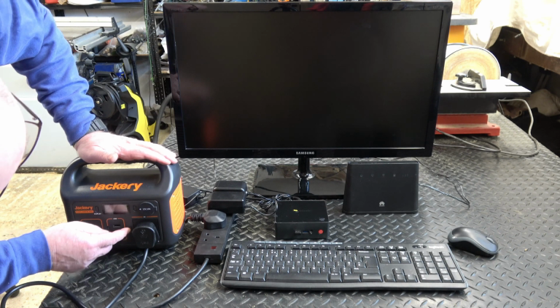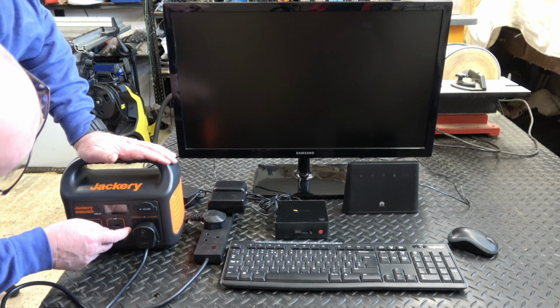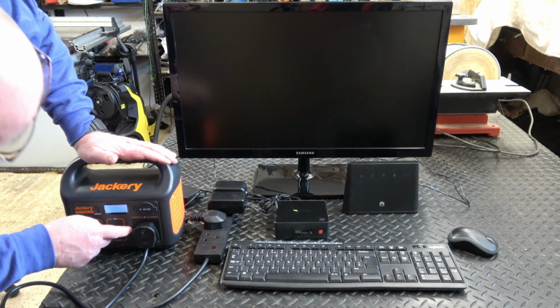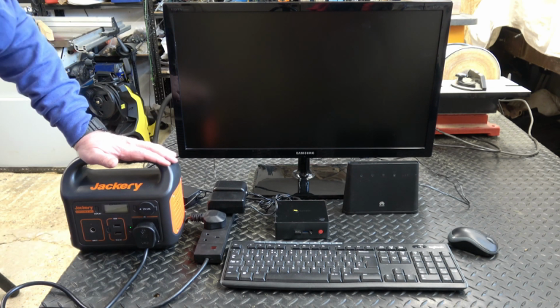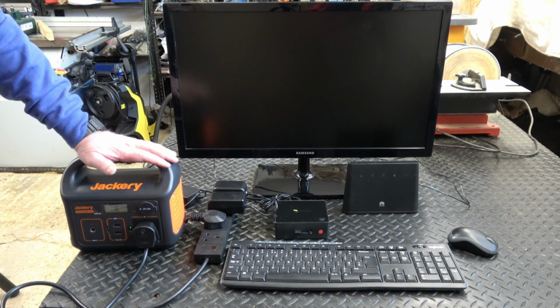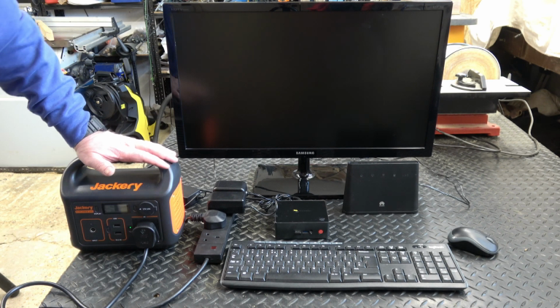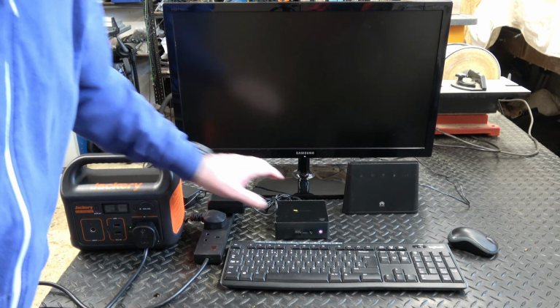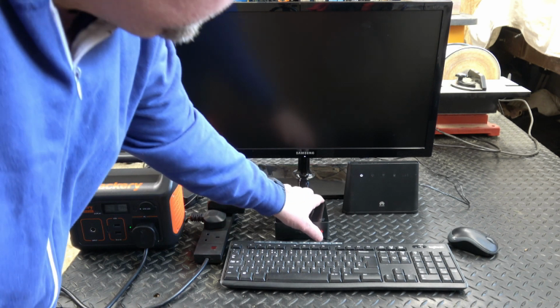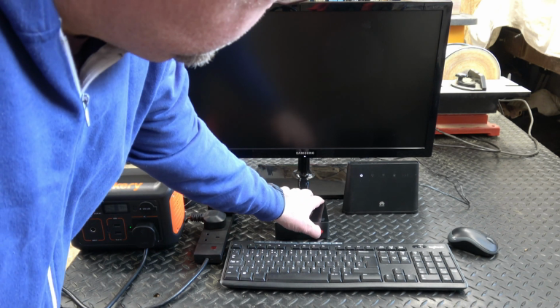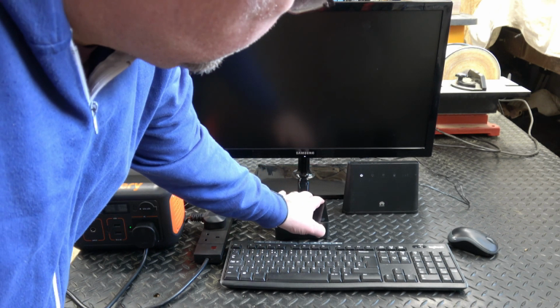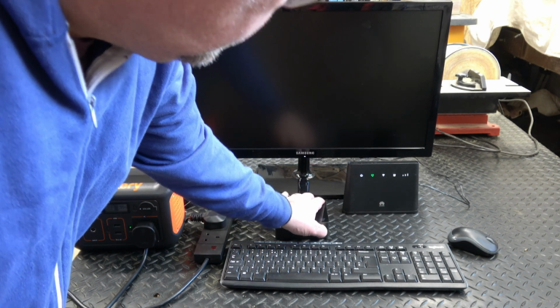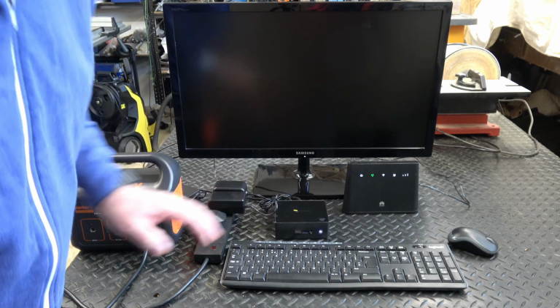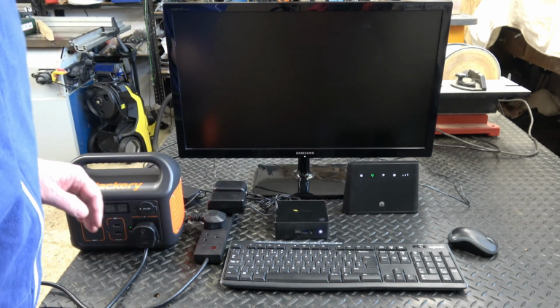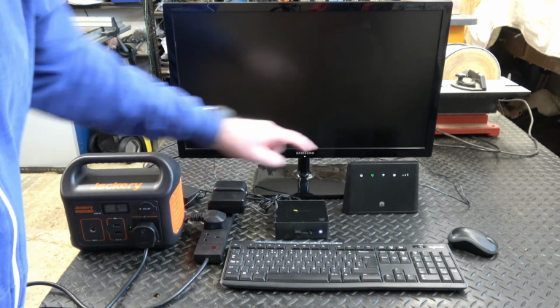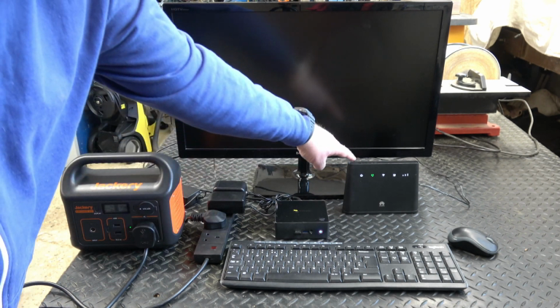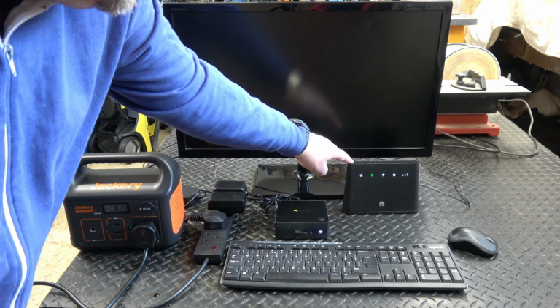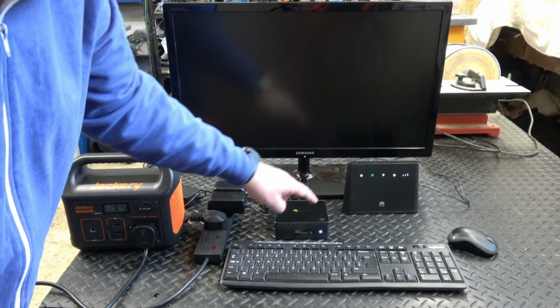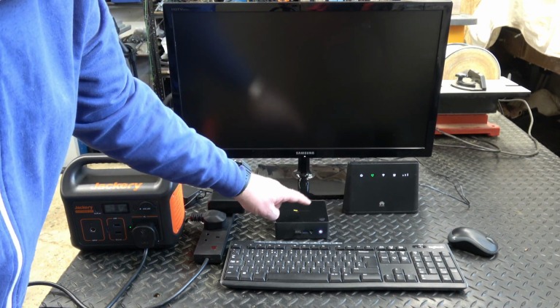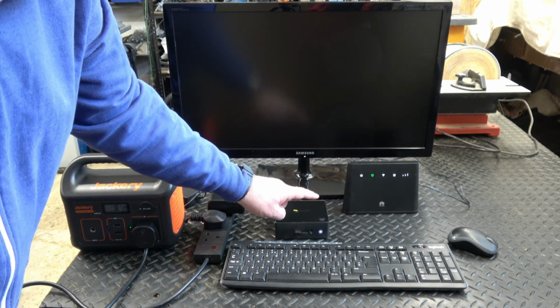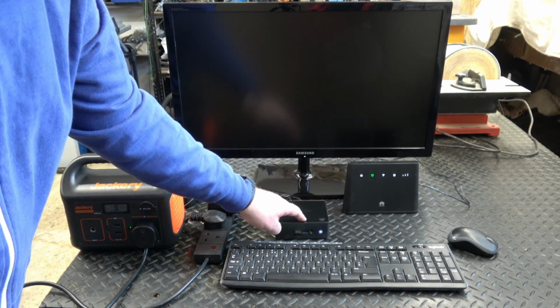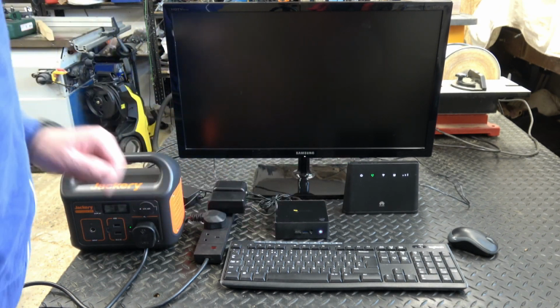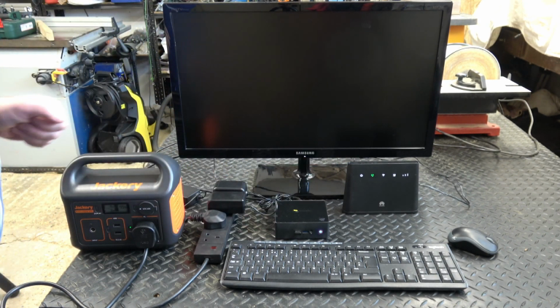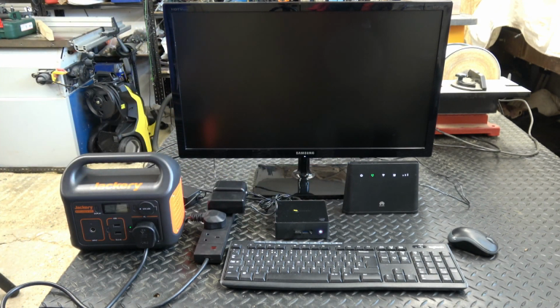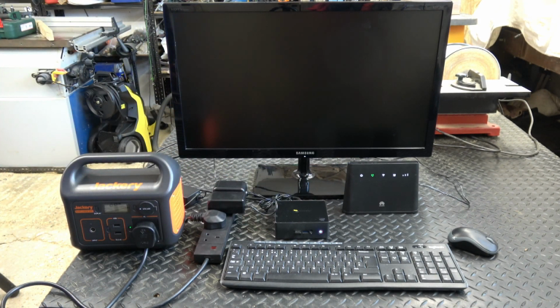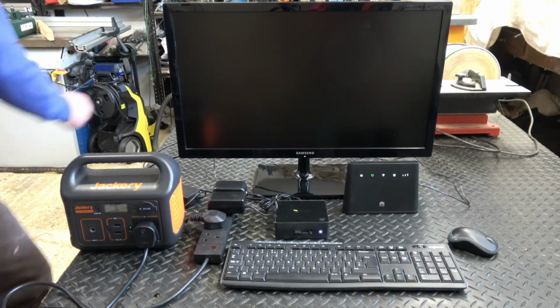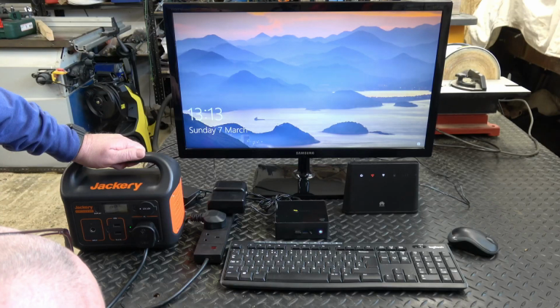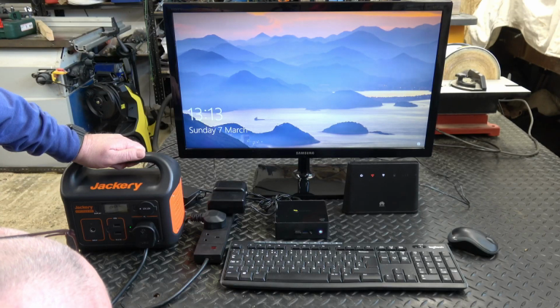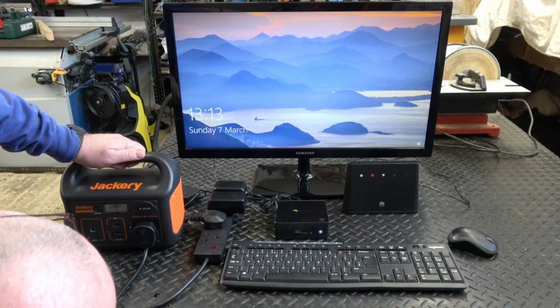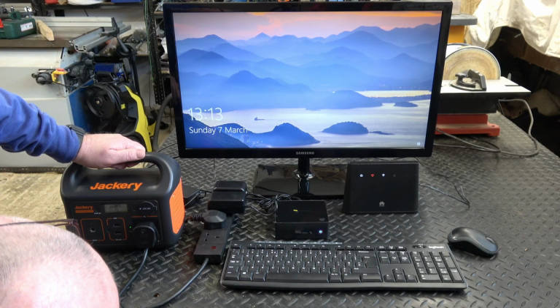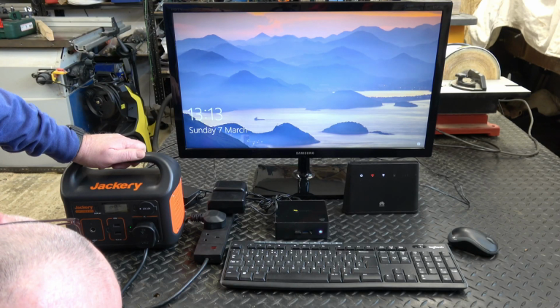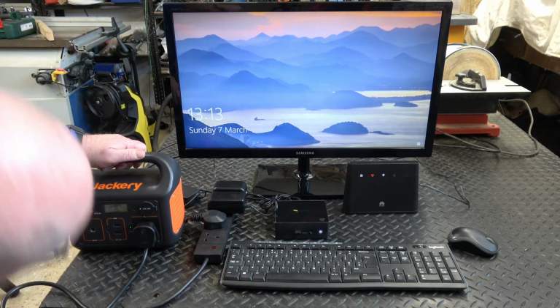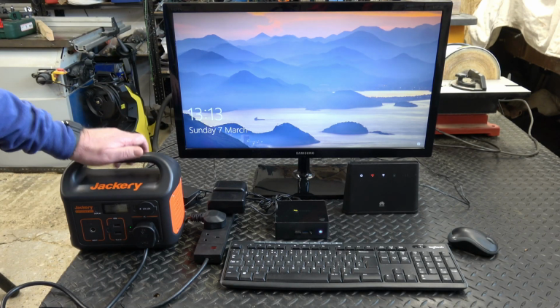I'll turn on the power and turn on the PC. You can see the 4G router is on, the mini PC is on, and I'll turn on the TV now — it's drawing 54 watts.